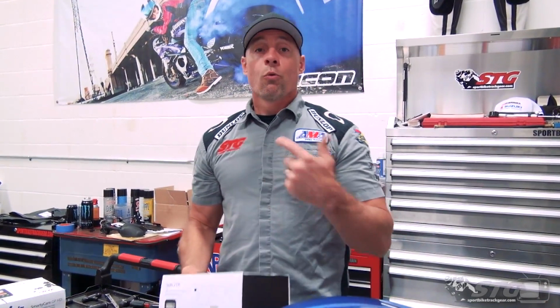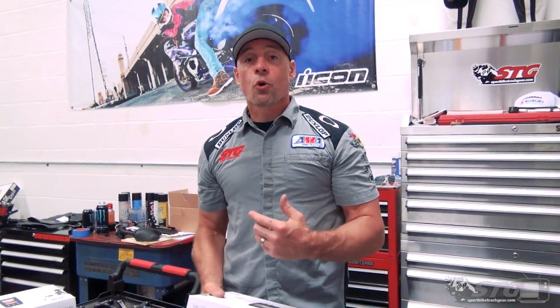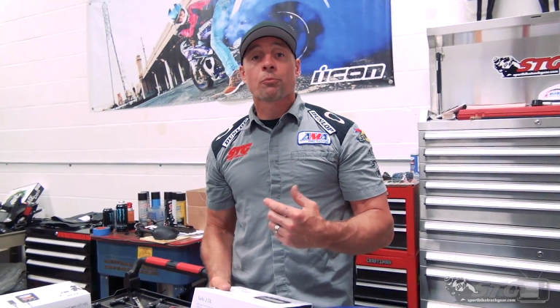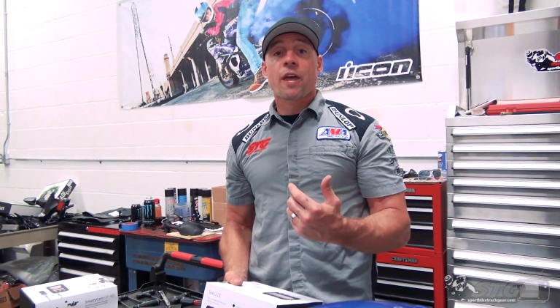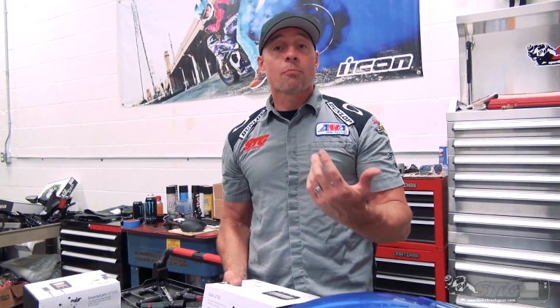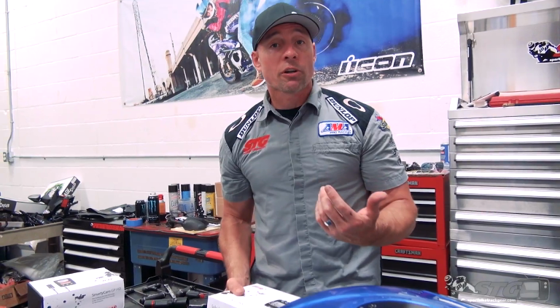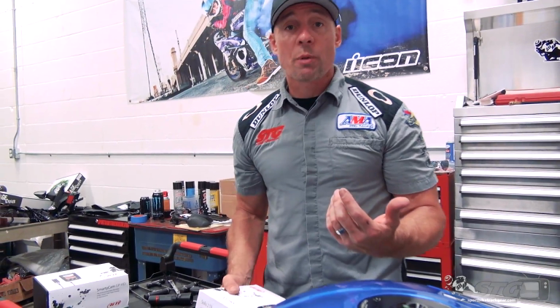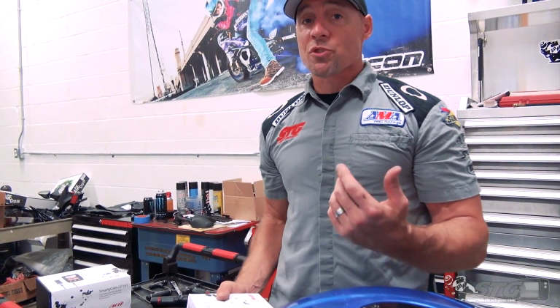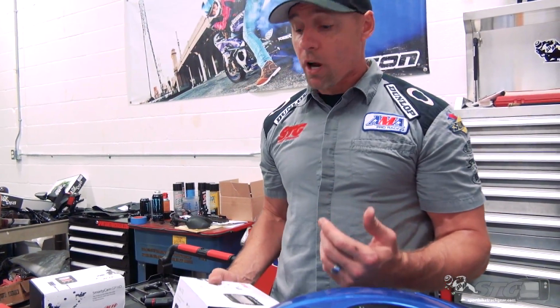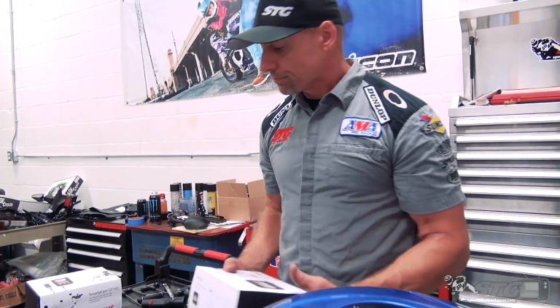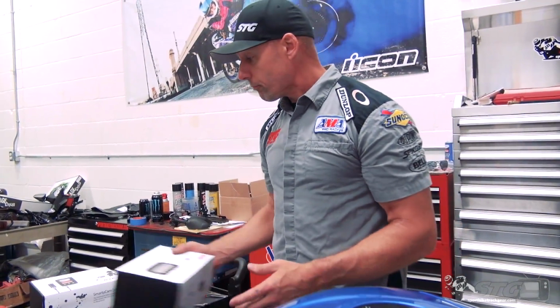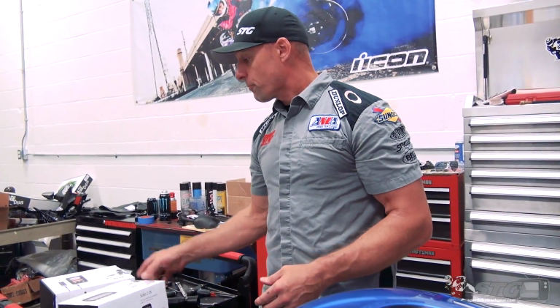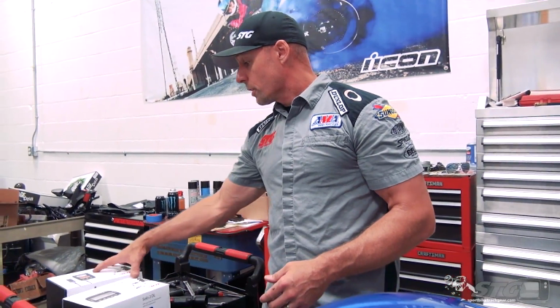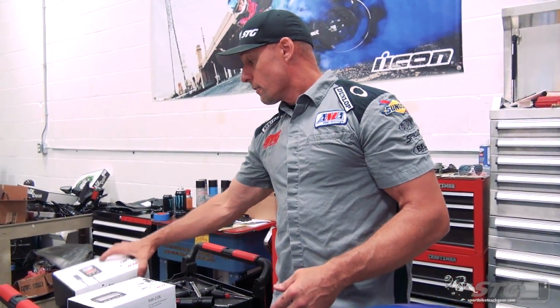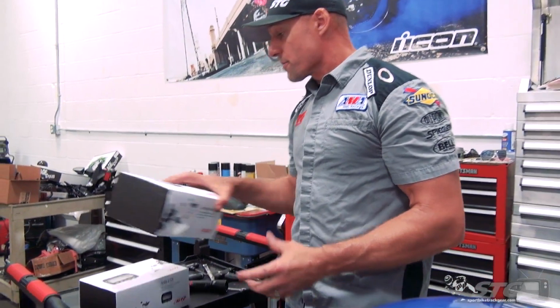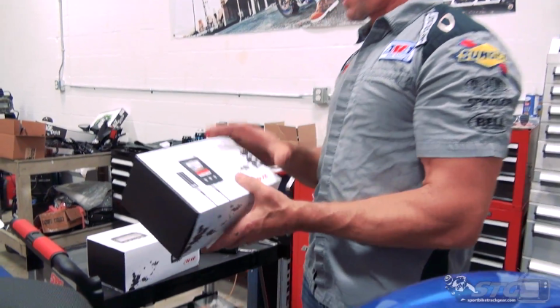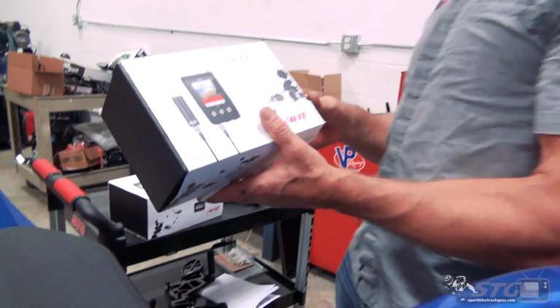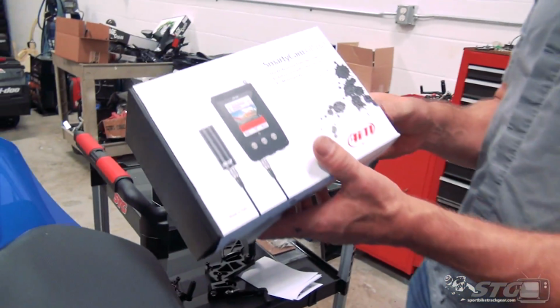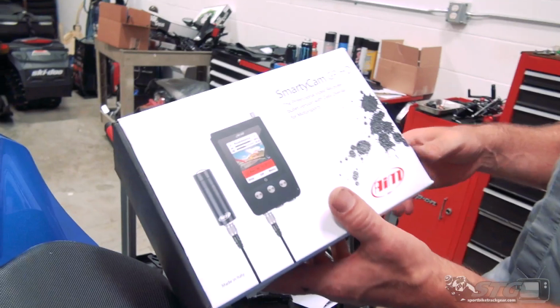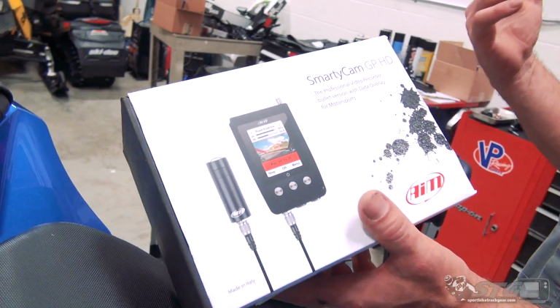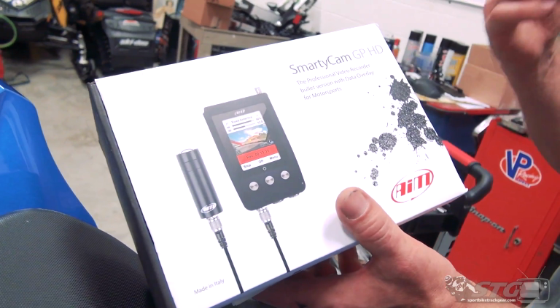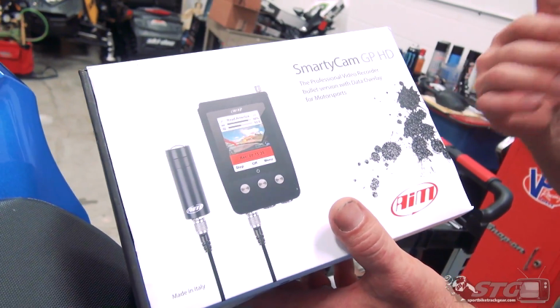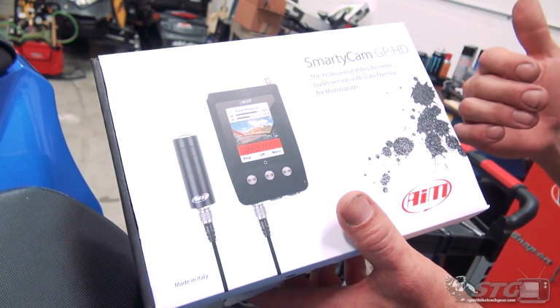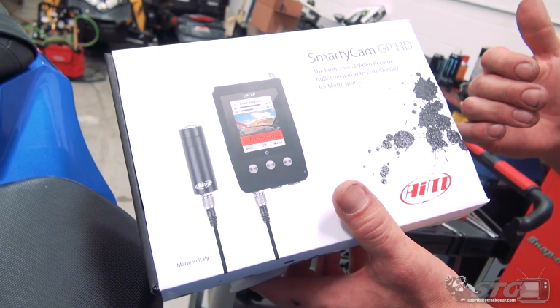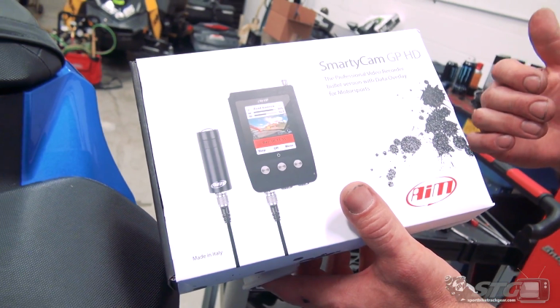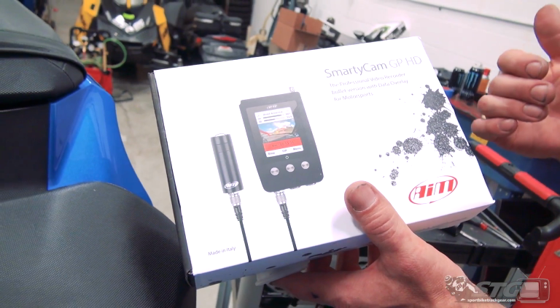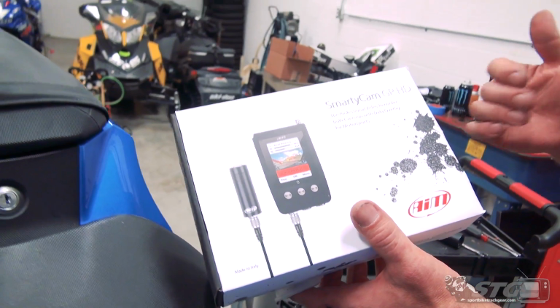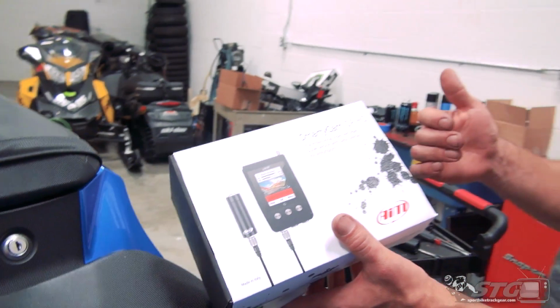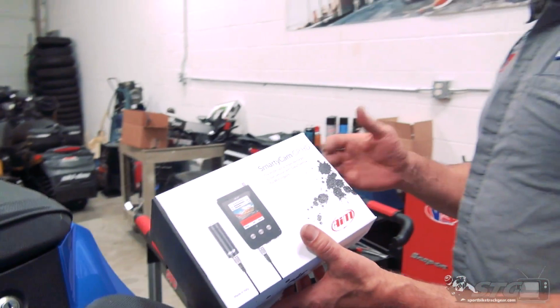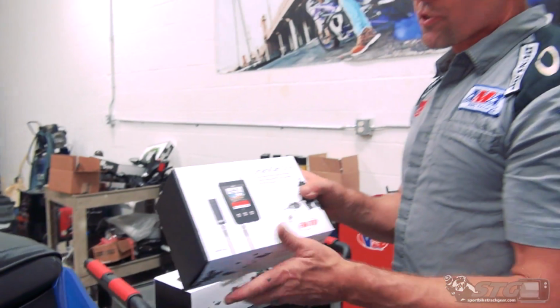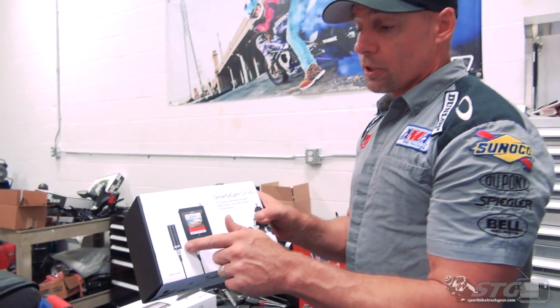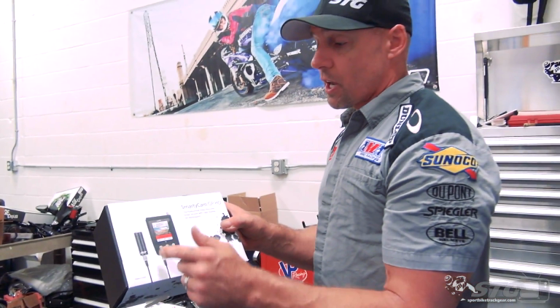While I was so pumped using that, I came back and went to the AIM website, surfing around, and I found they have this badass camera that integrates with that lap timer — the SmartyCam GP HD. It's a little lipstick cam.